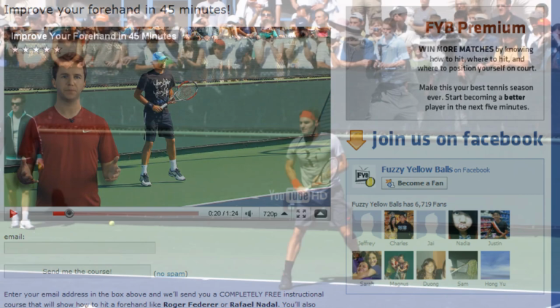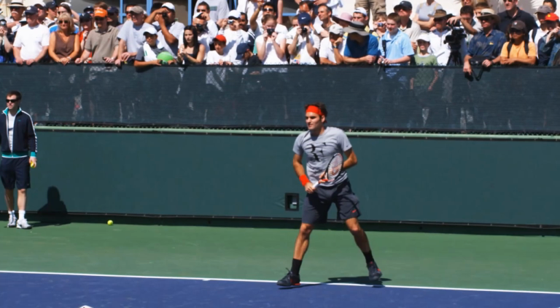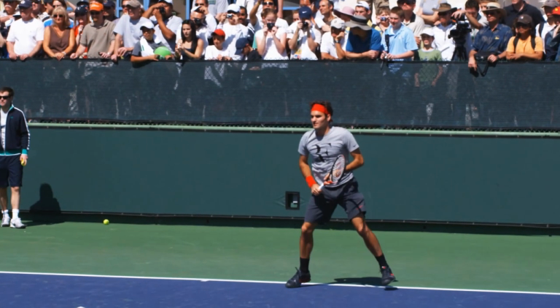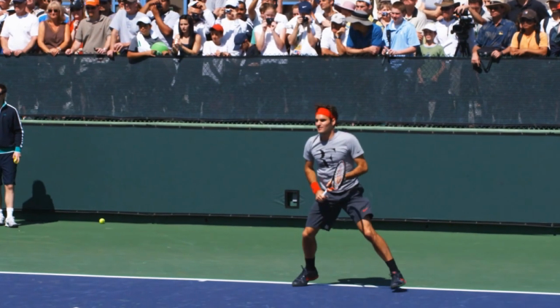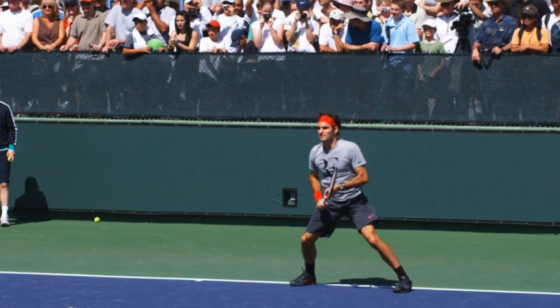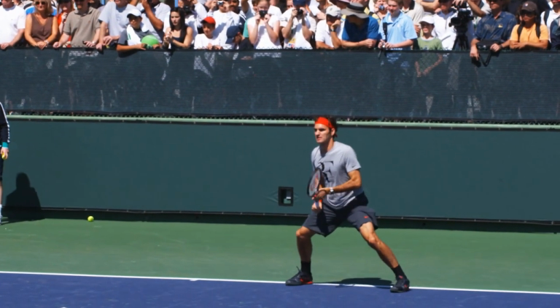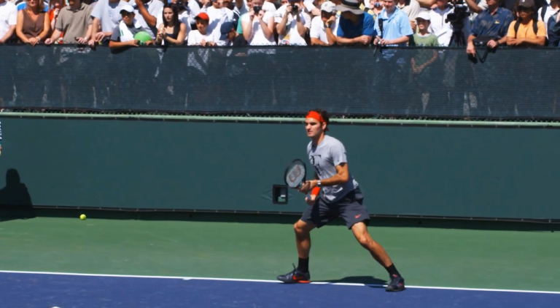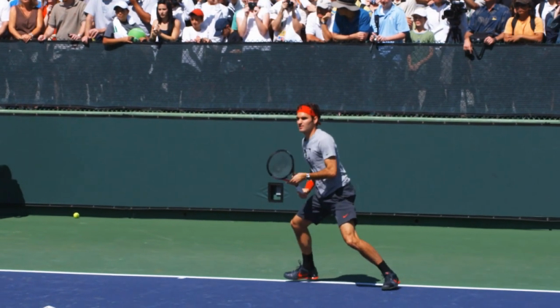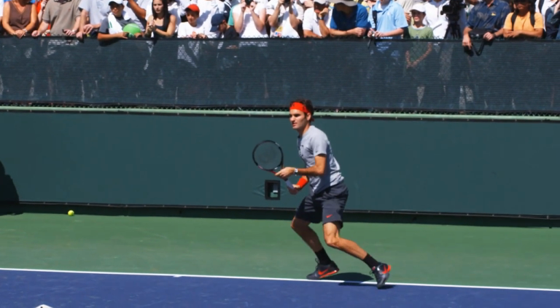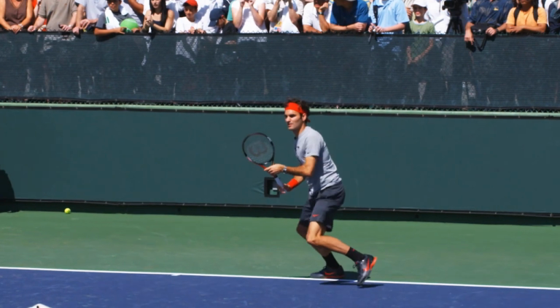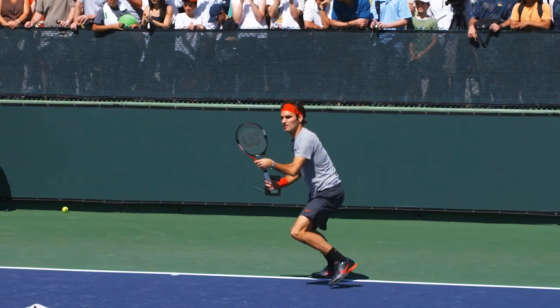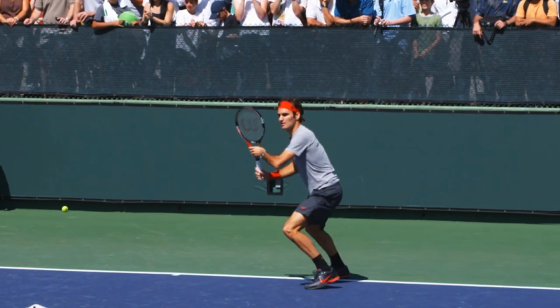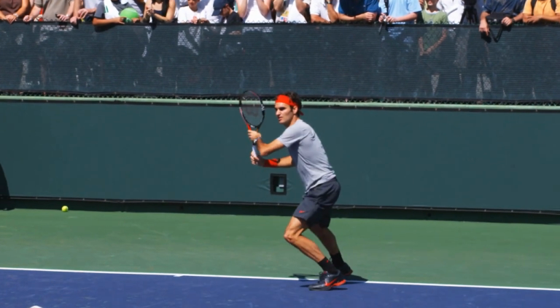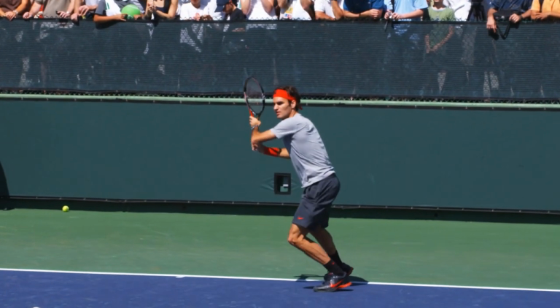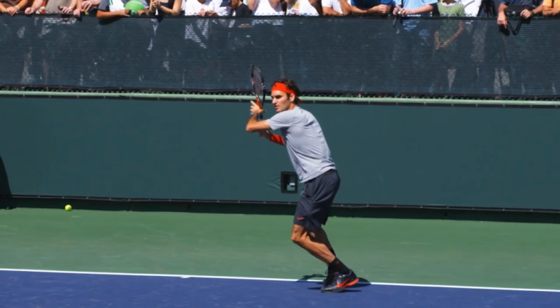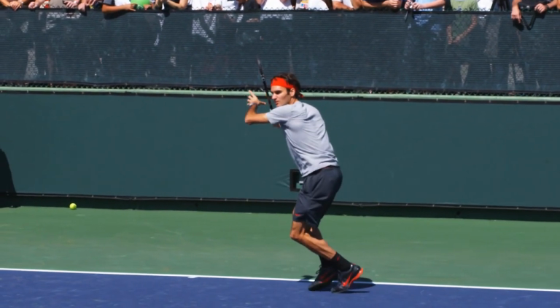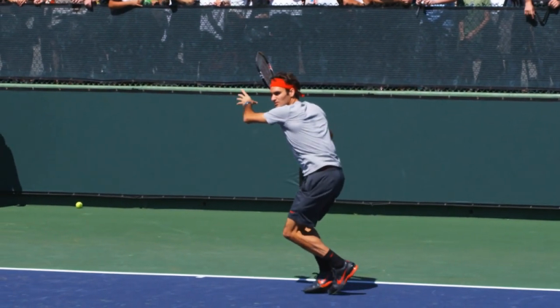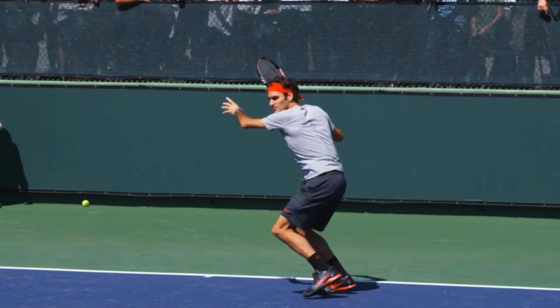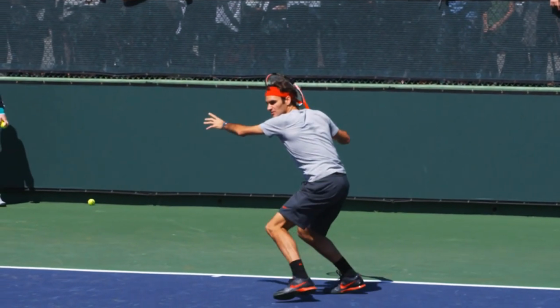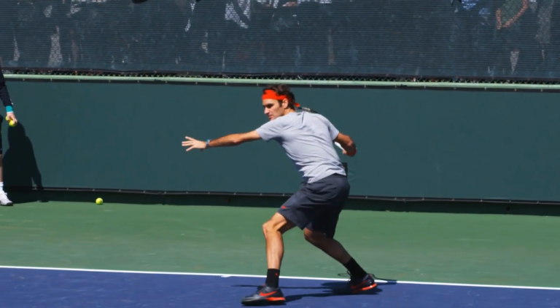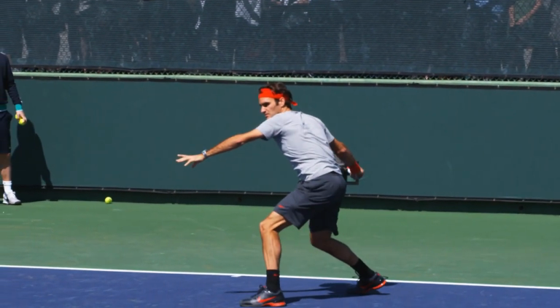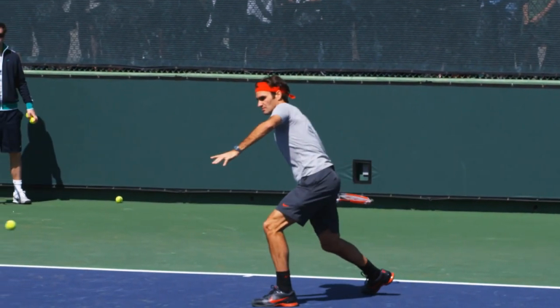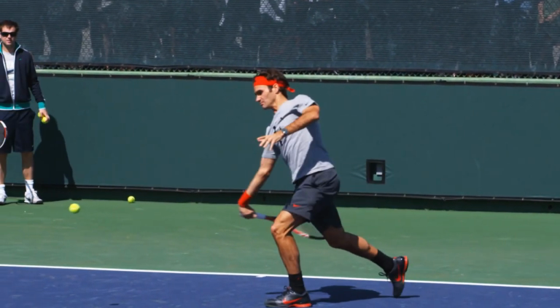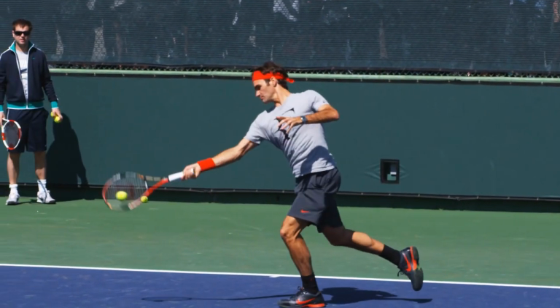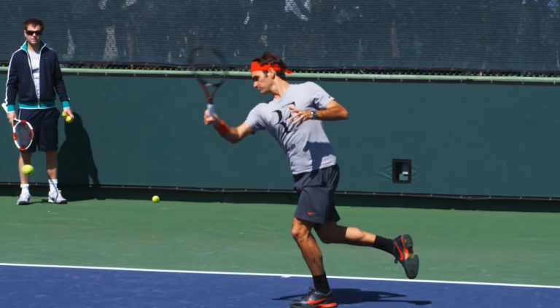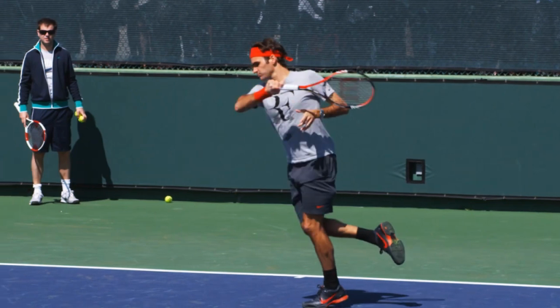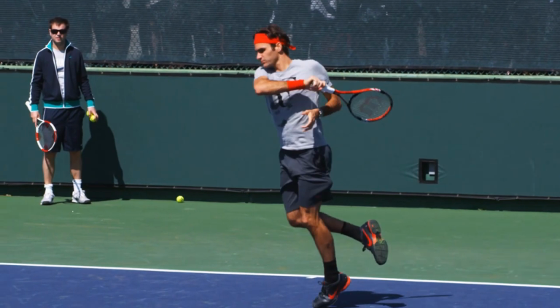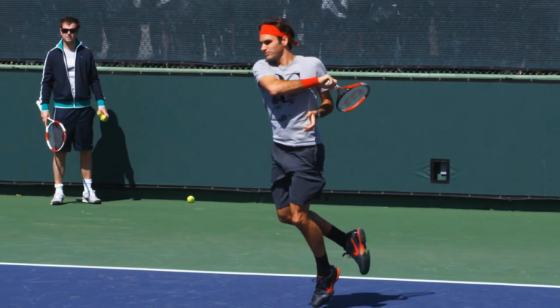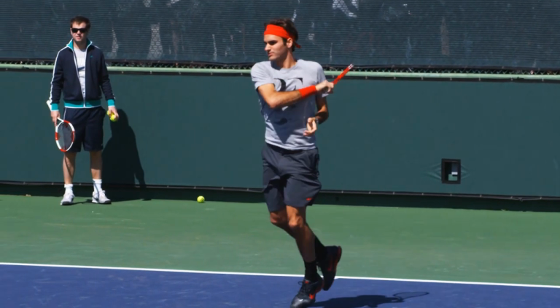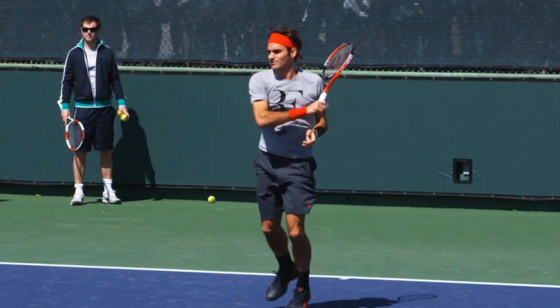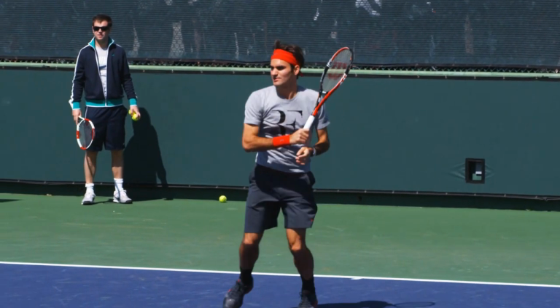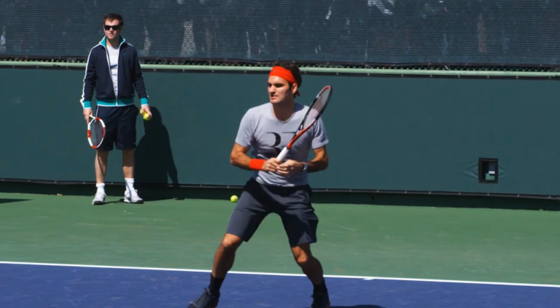This entire 45-minute lesson is 100% free. Join the thousands who have already learned what these five simple things are and take control of your forehand today.